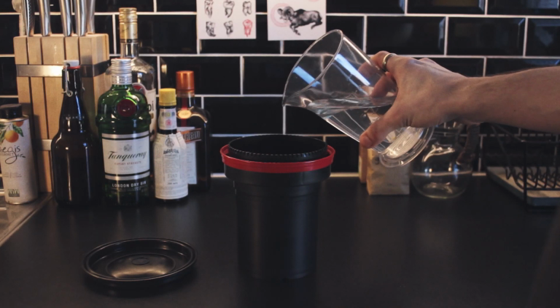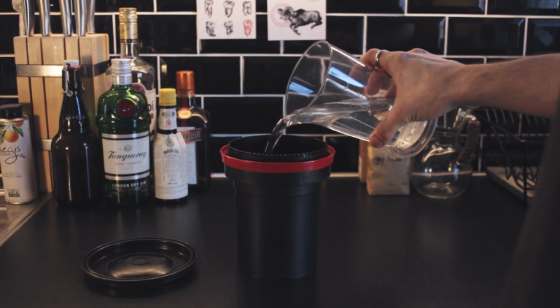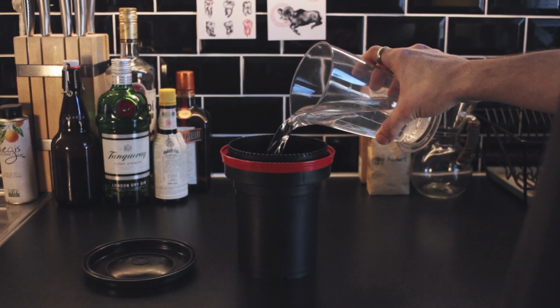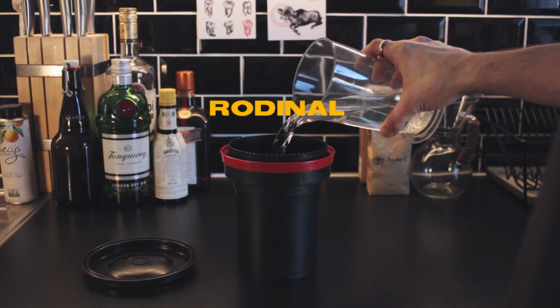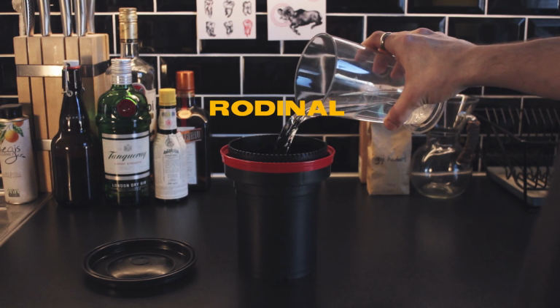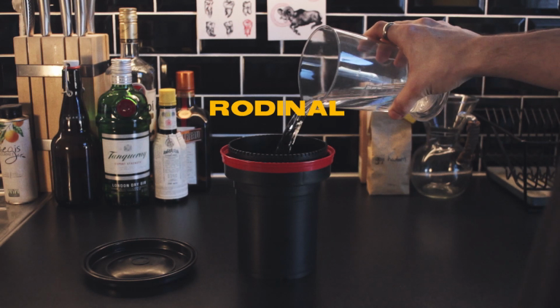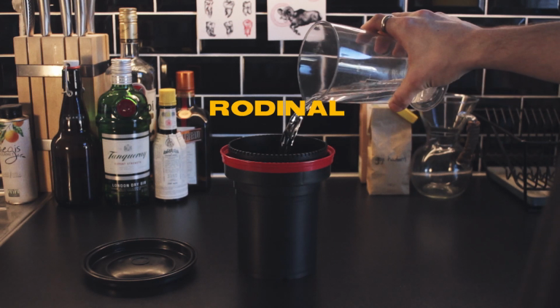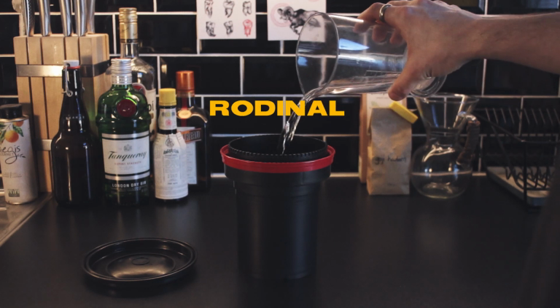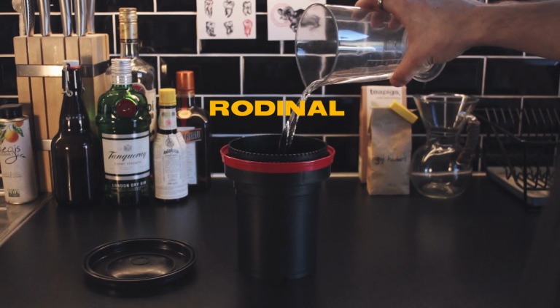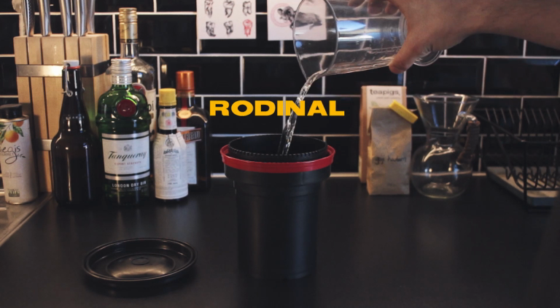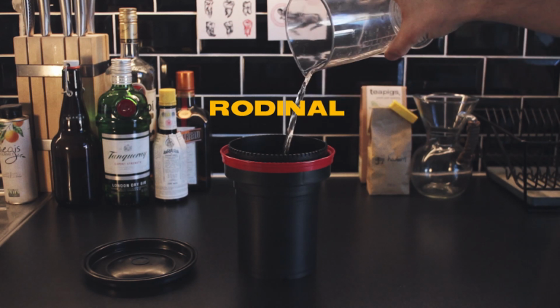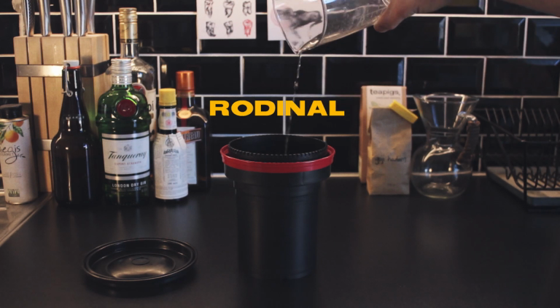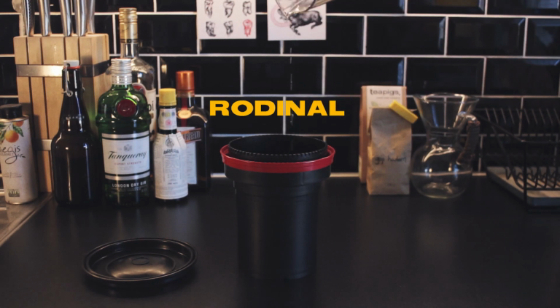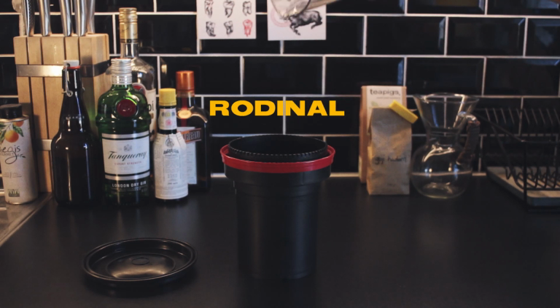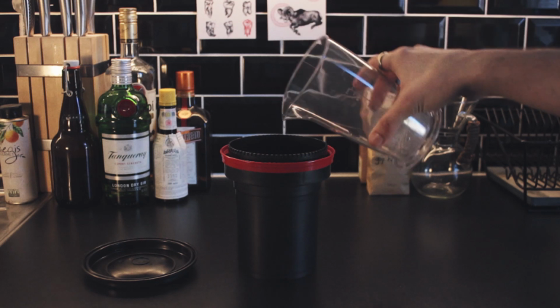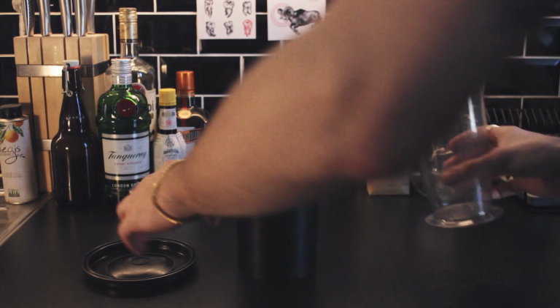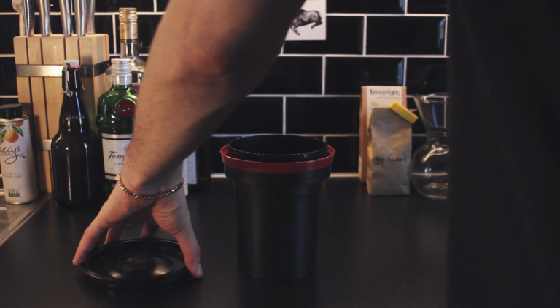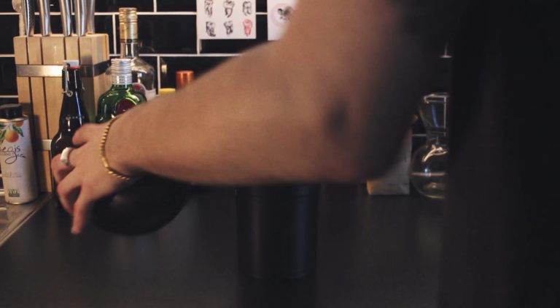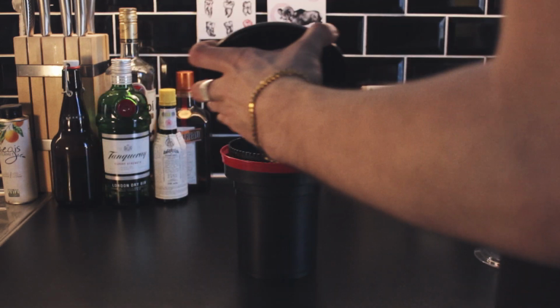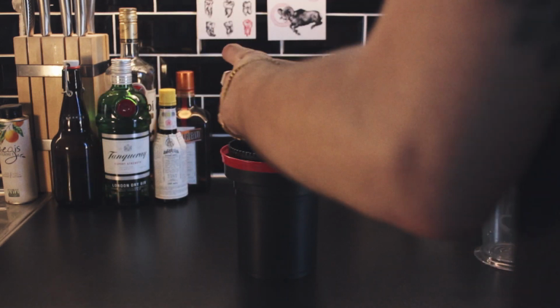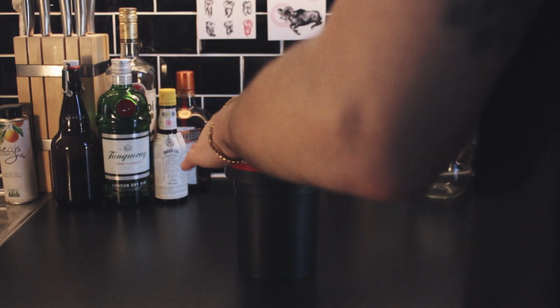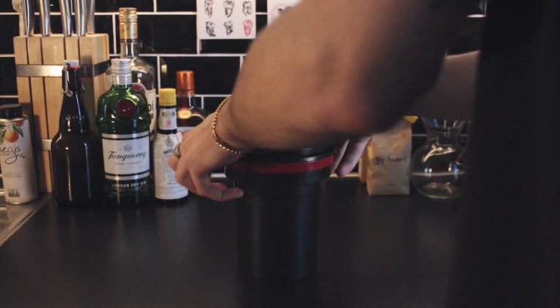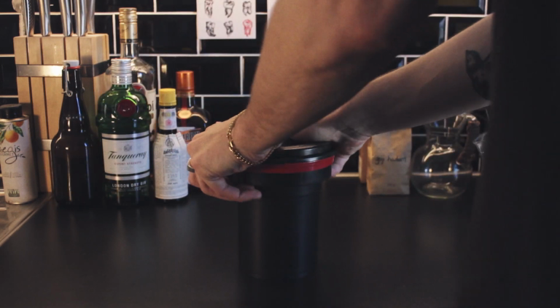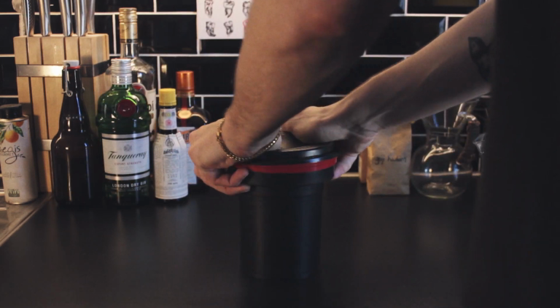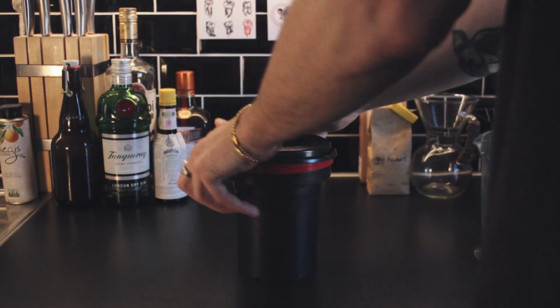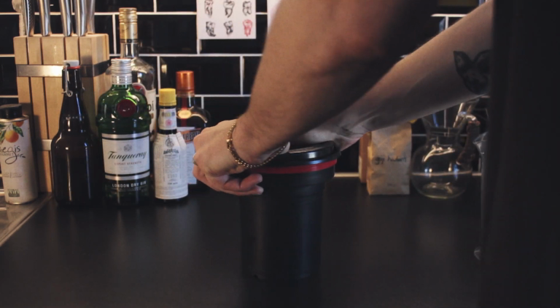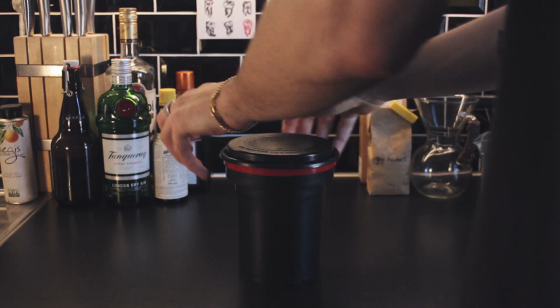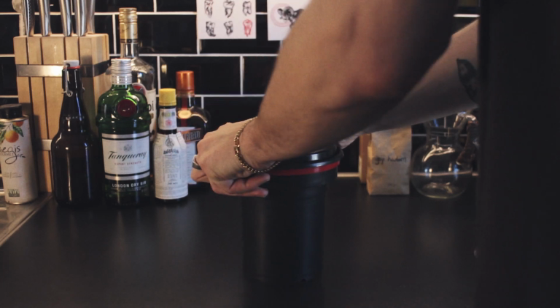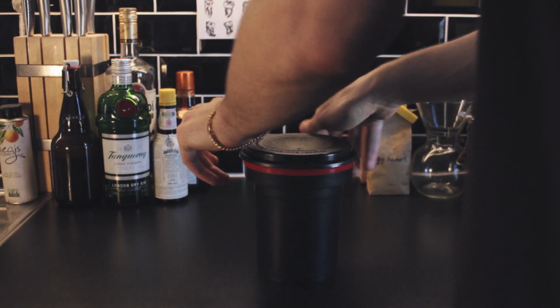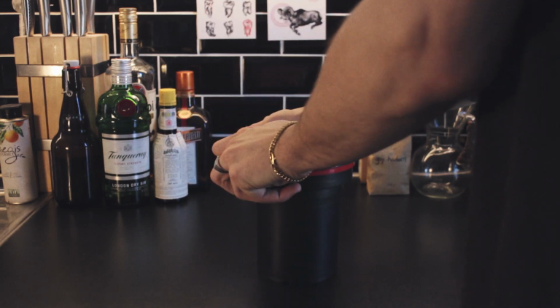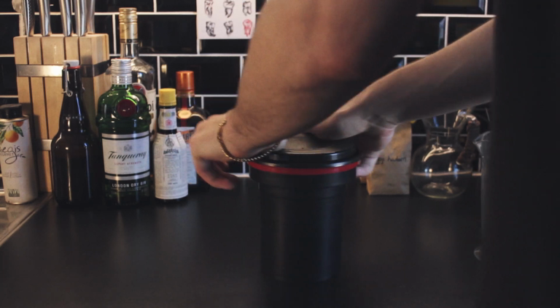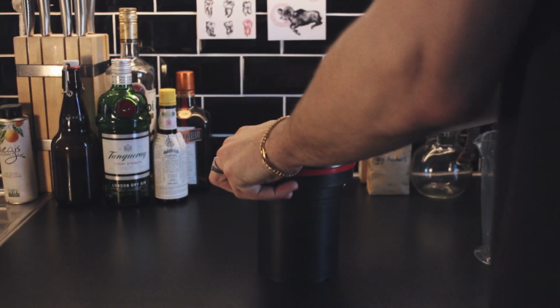Go ahead and pour in the developer. The low dilution of the developer and the long developing time make sure that the film doesn't over or under develop.